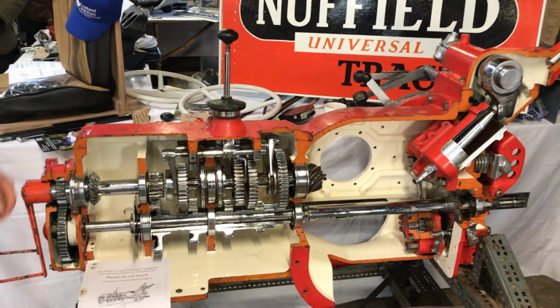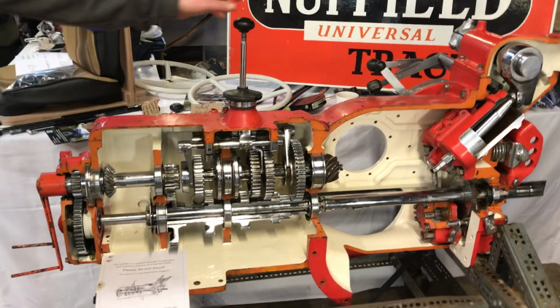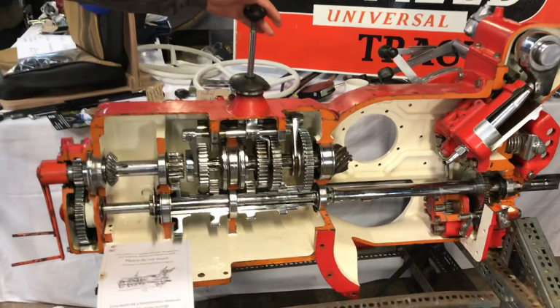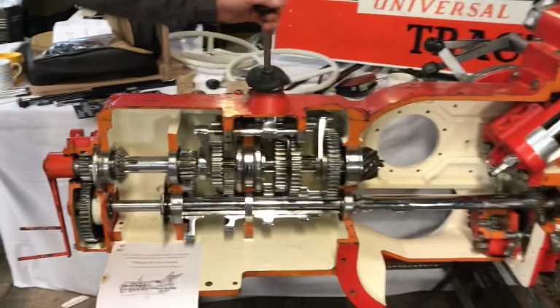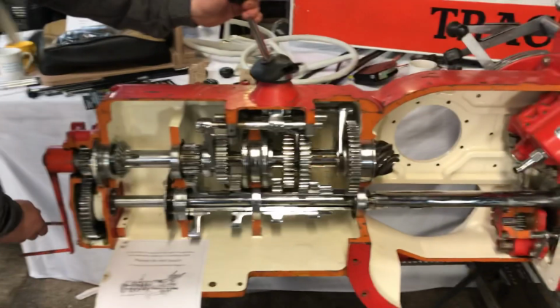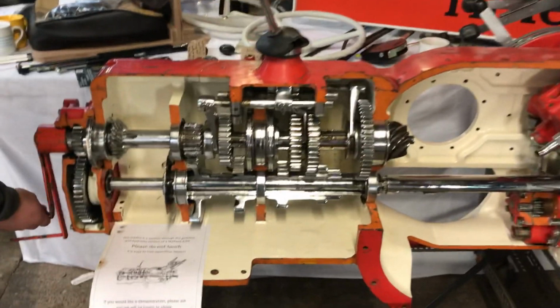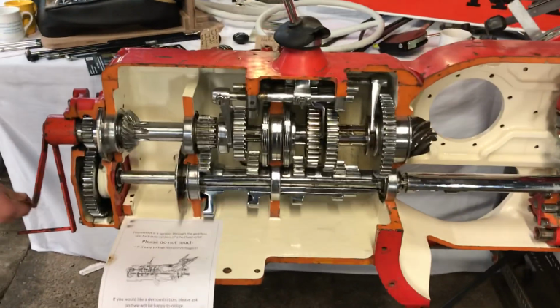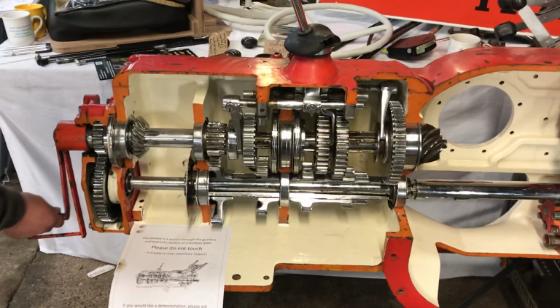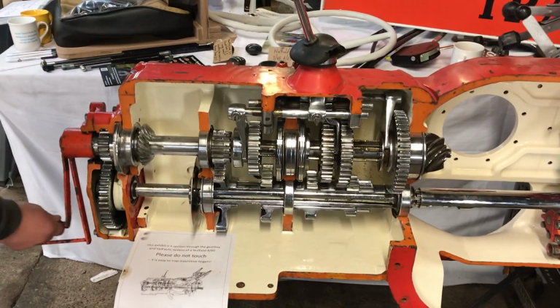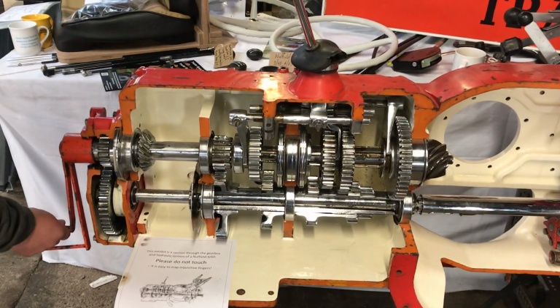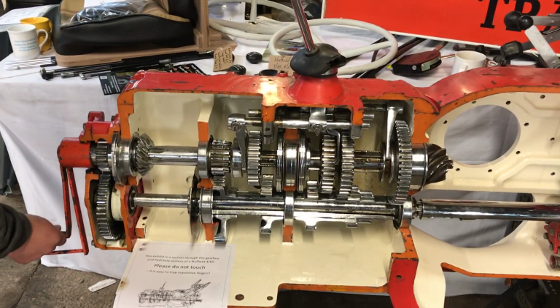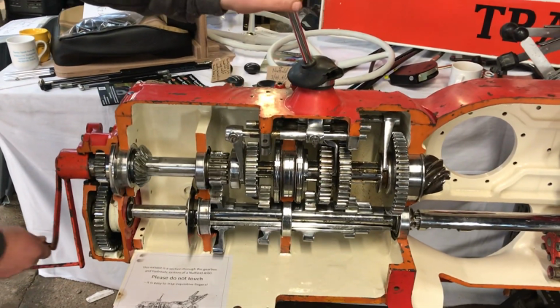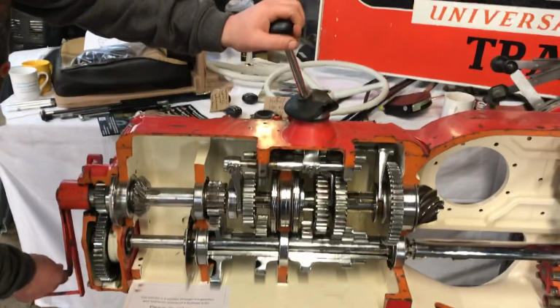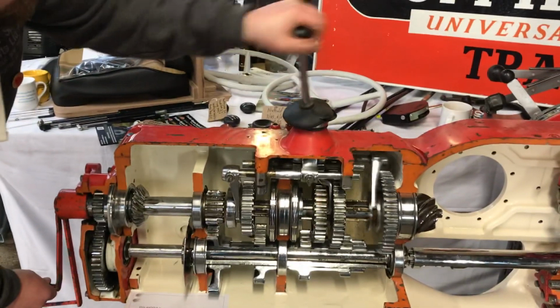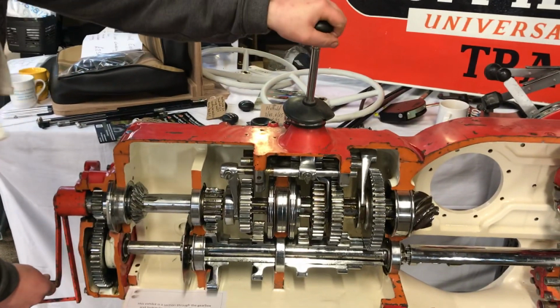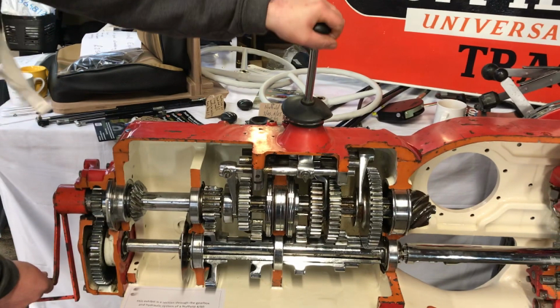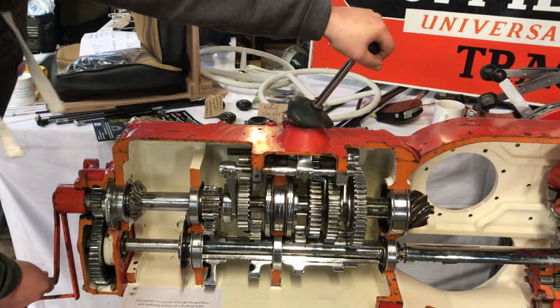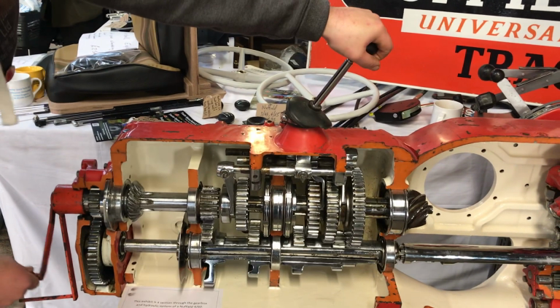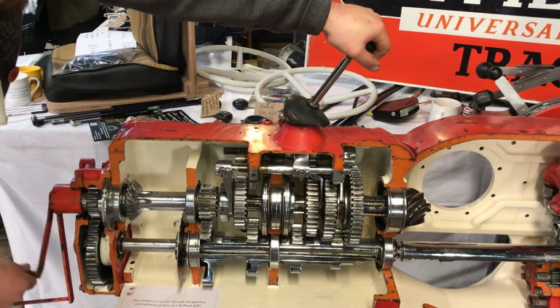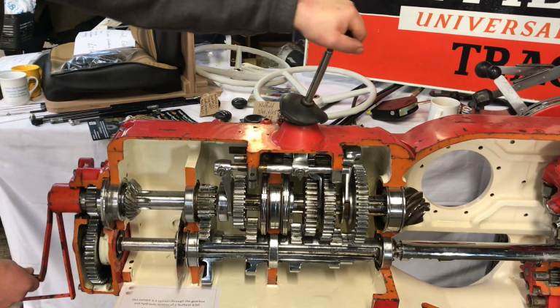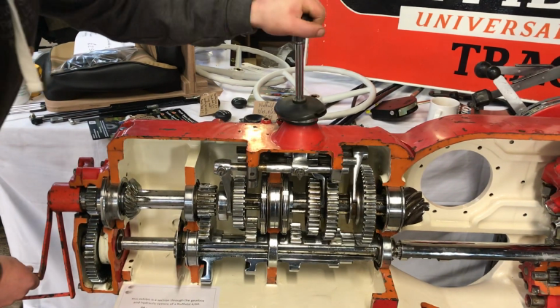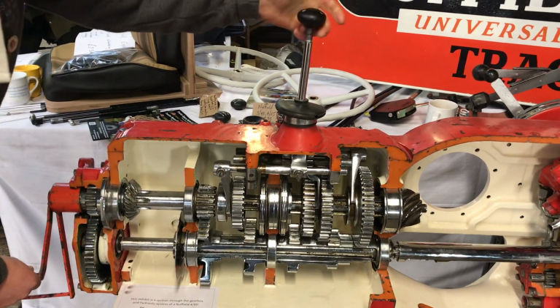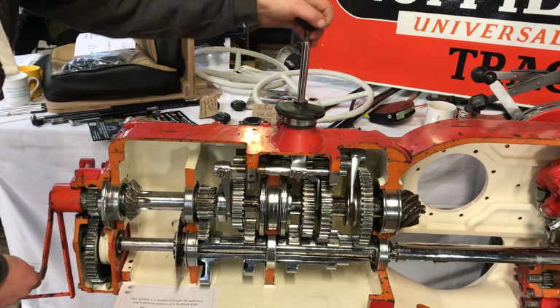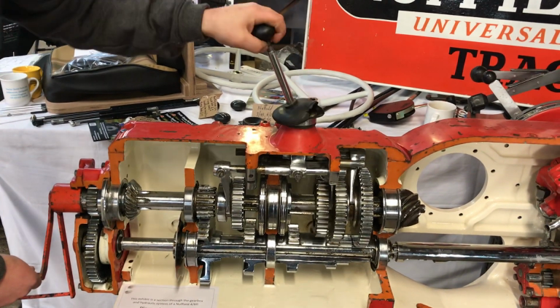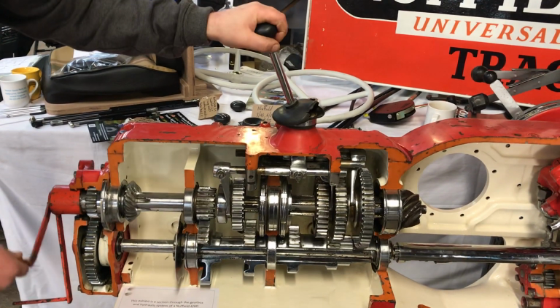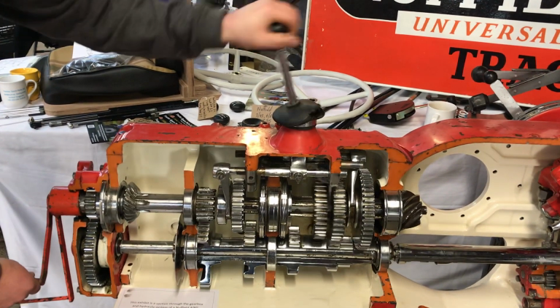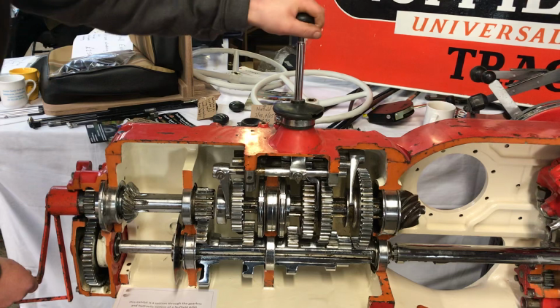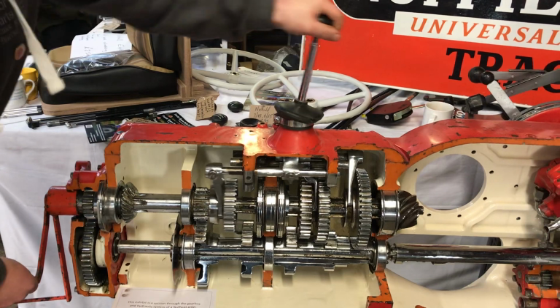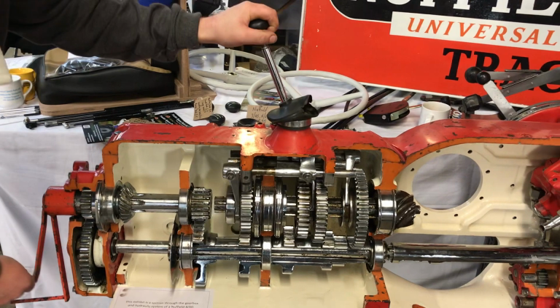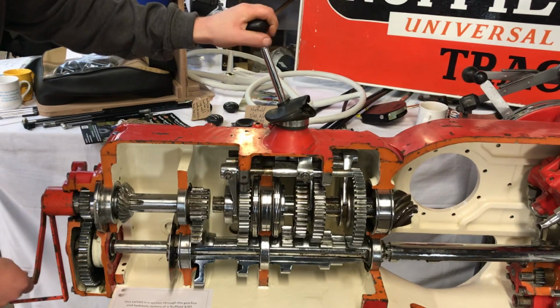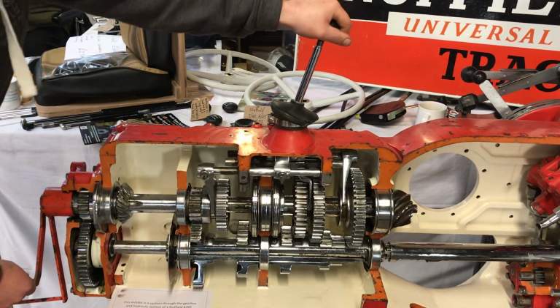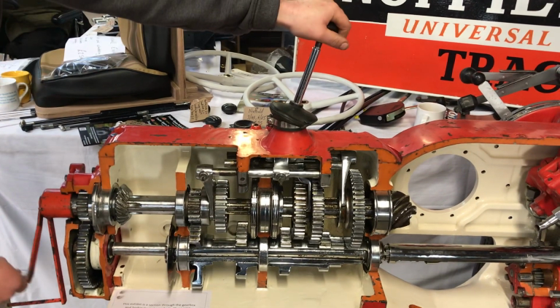We've got the 5-speed gearbox, as you can see it operating here. That's reverse, first, second, third.